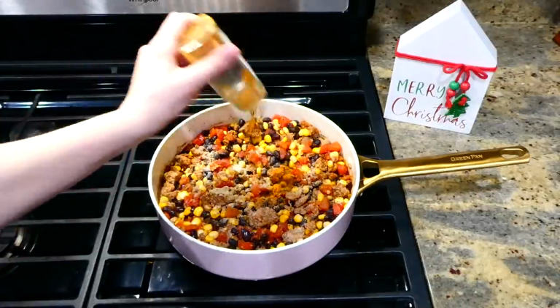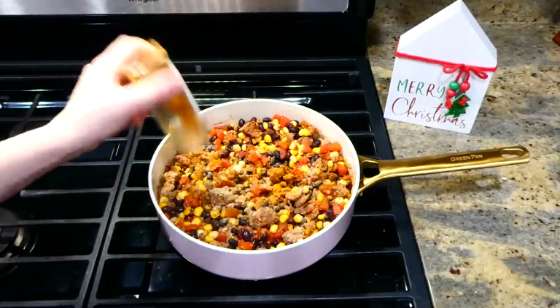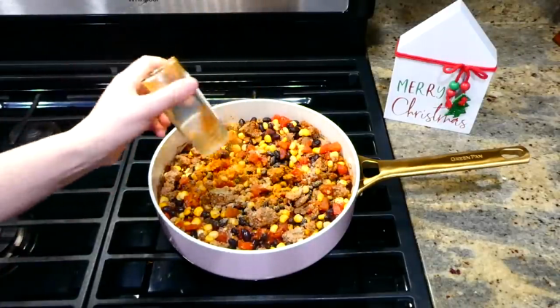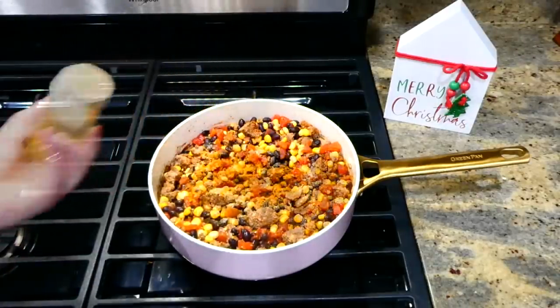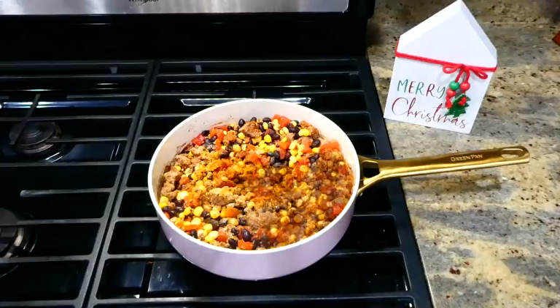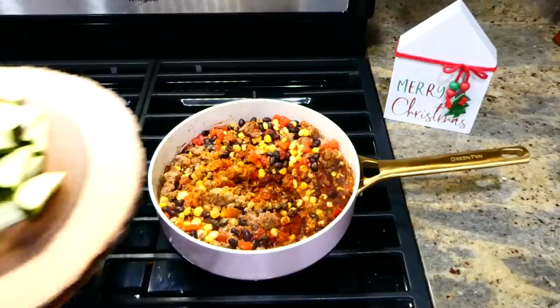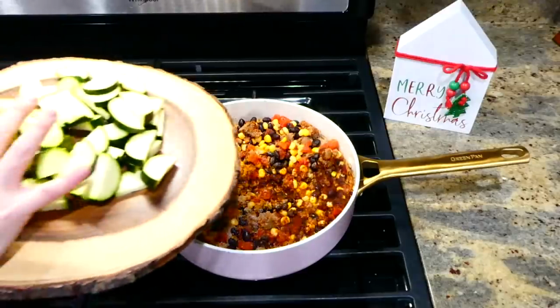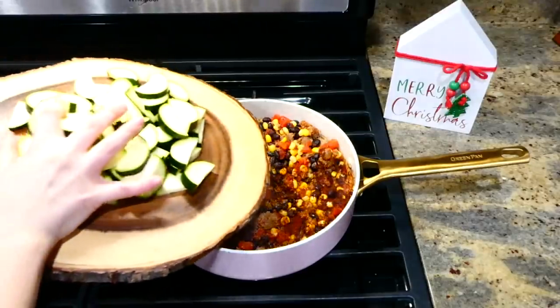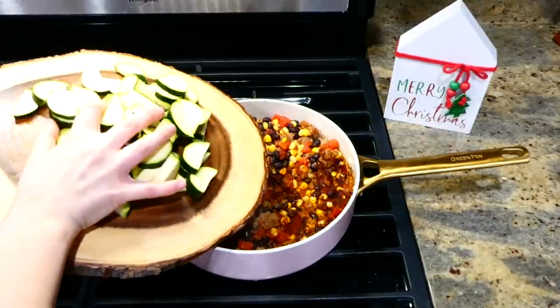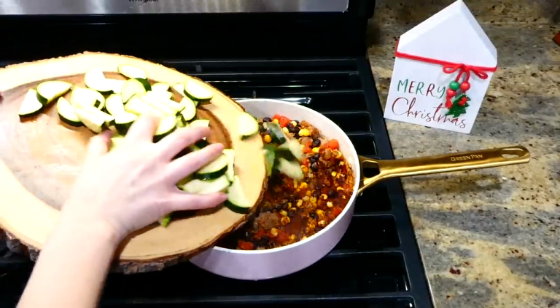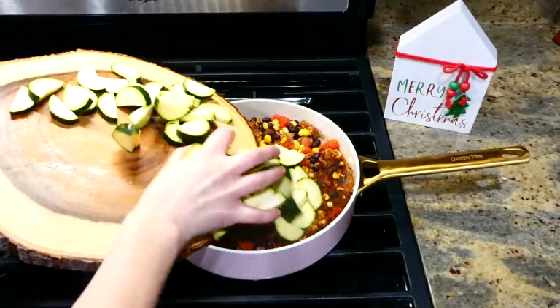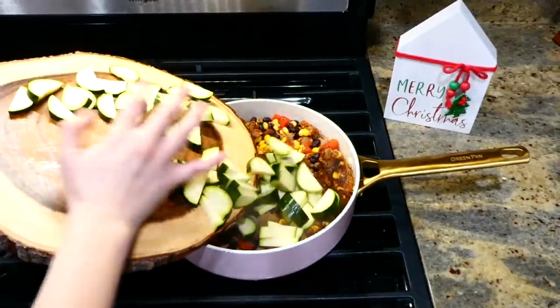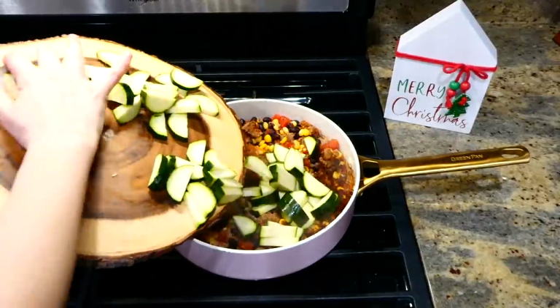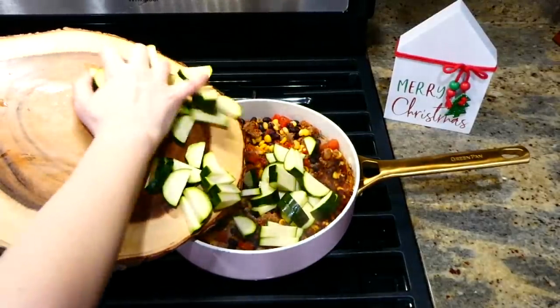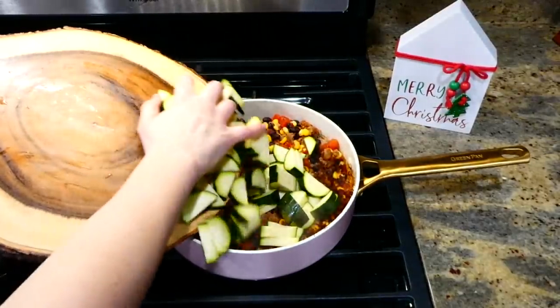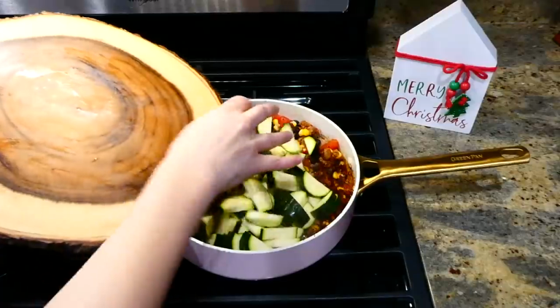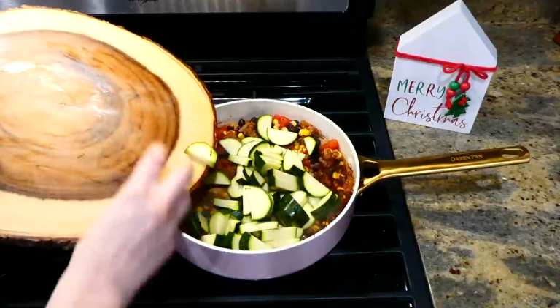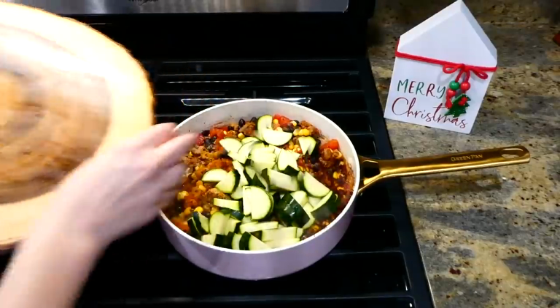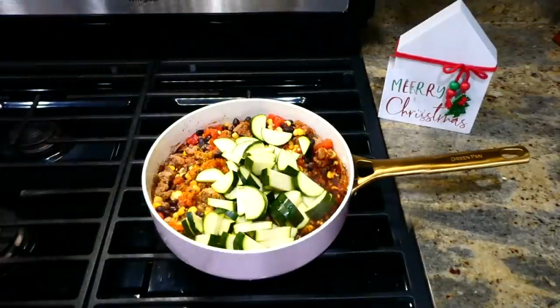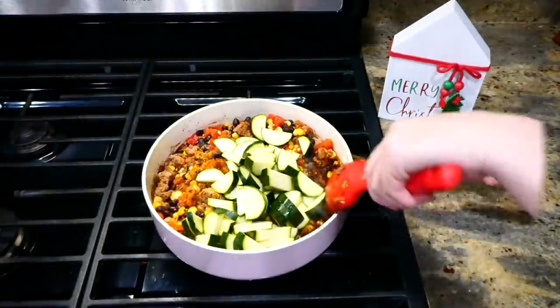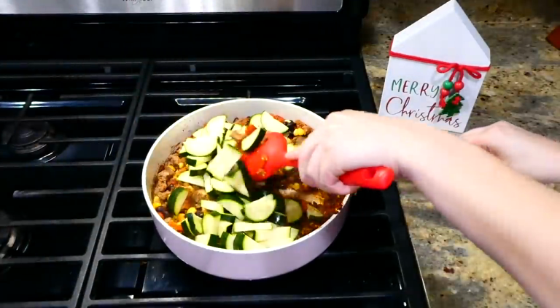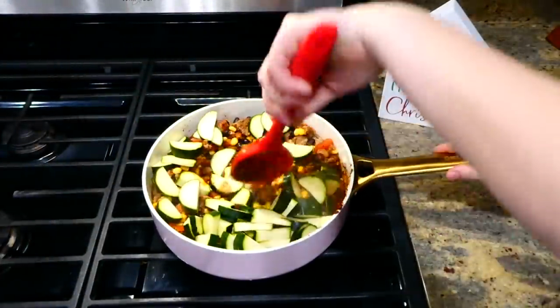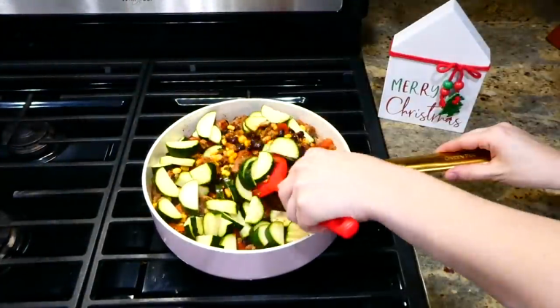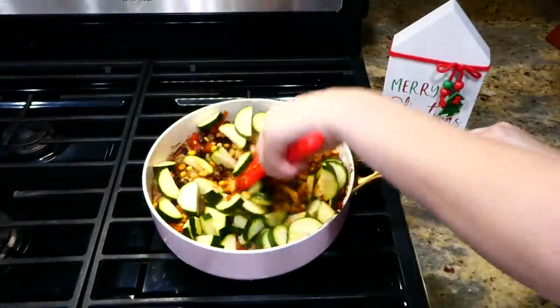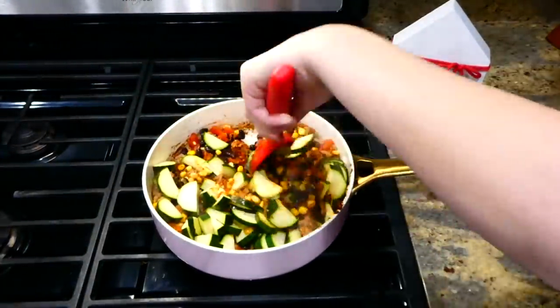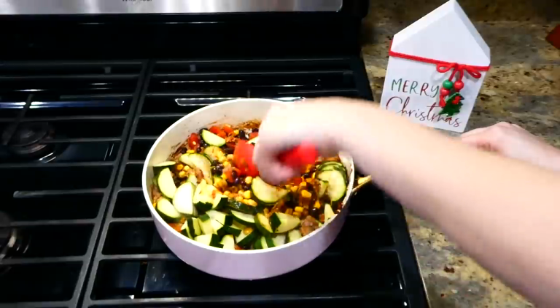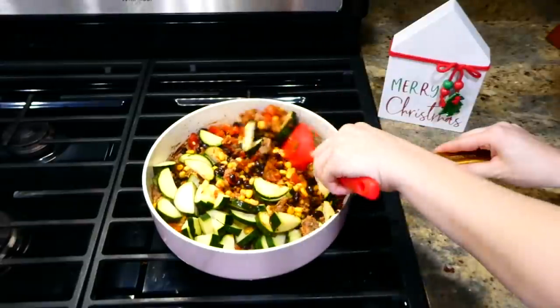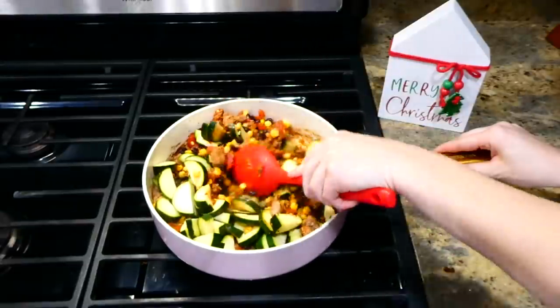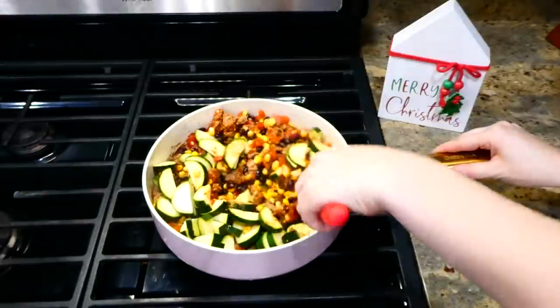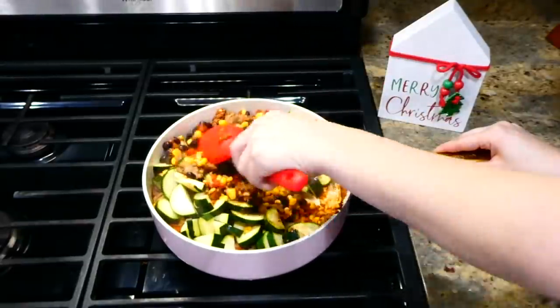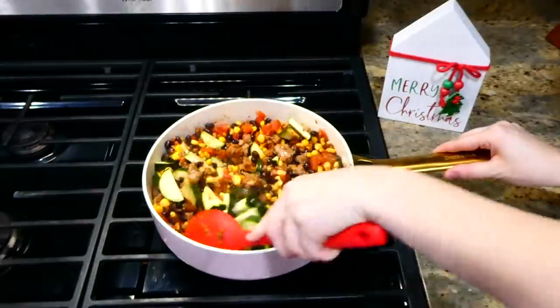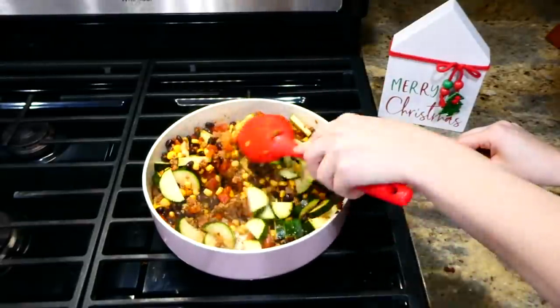Add in the zucchini and stir everything together really well, then let this simmer covered for about eight minutes or until your zucchini is tender.